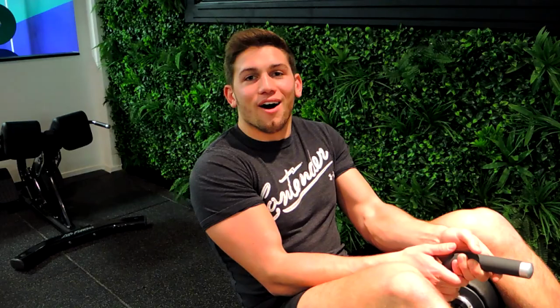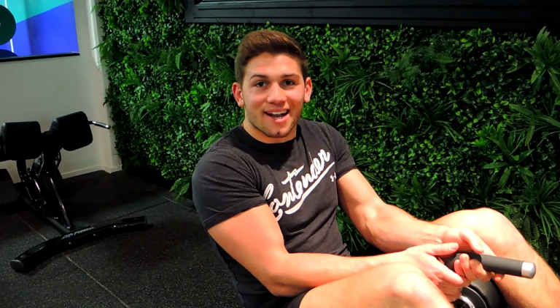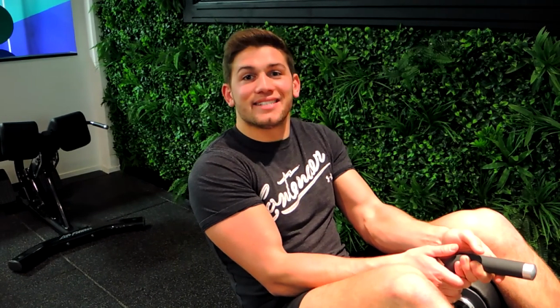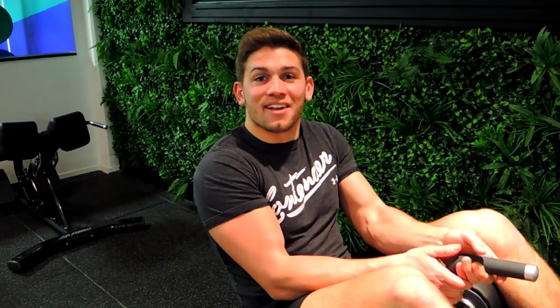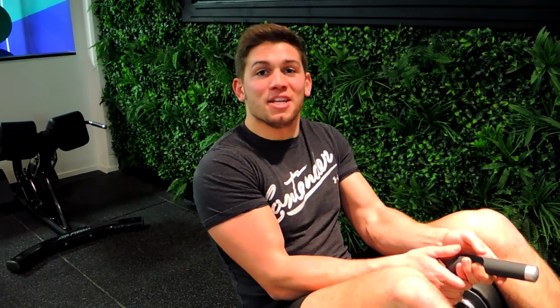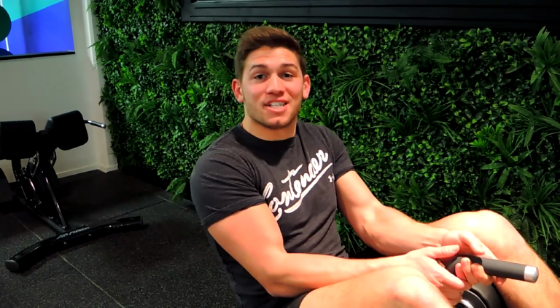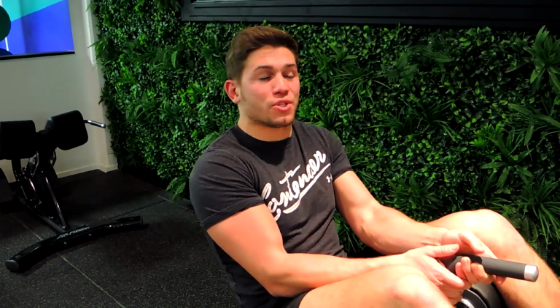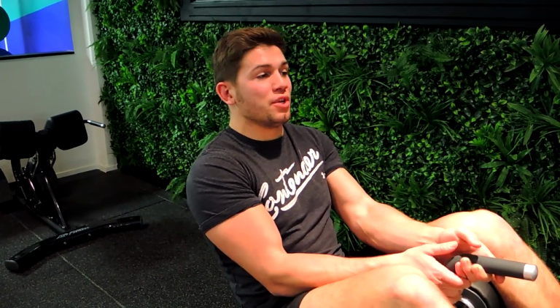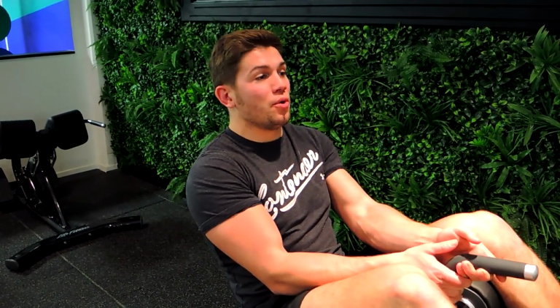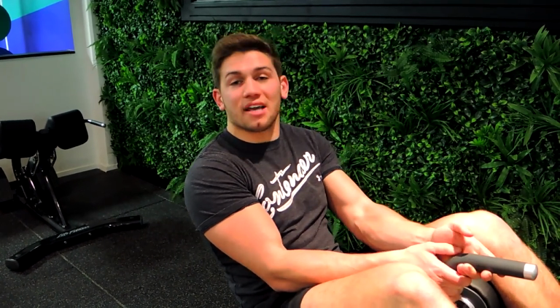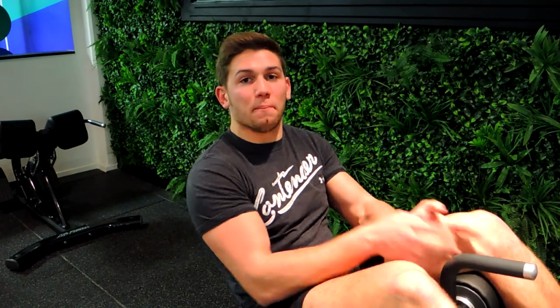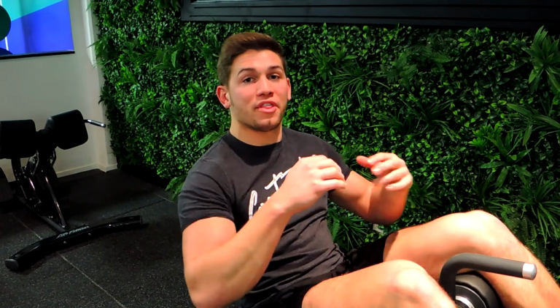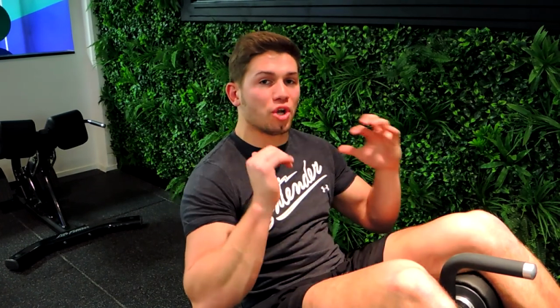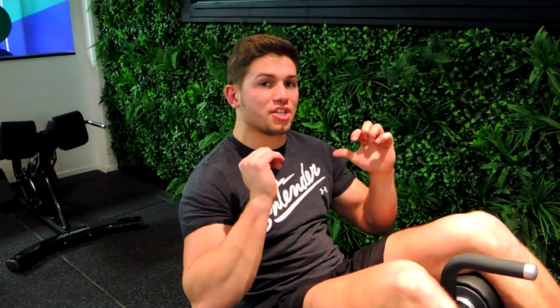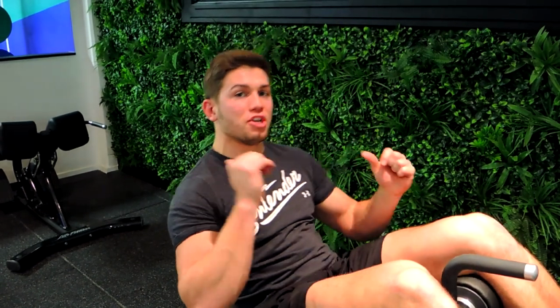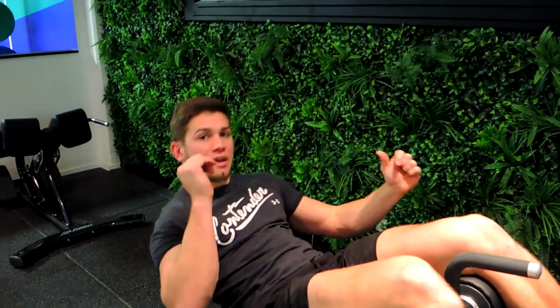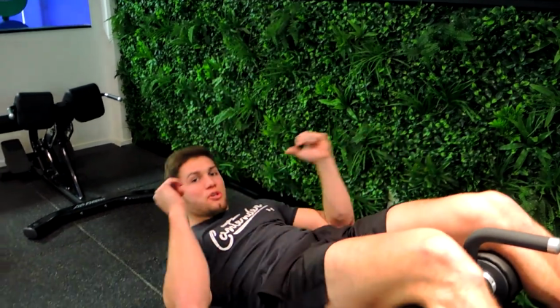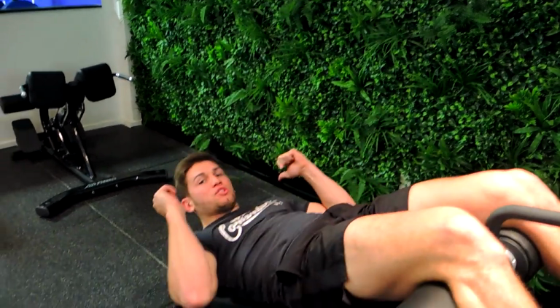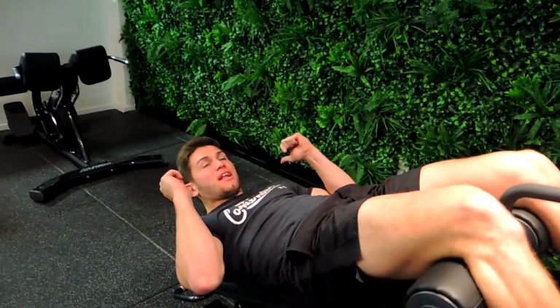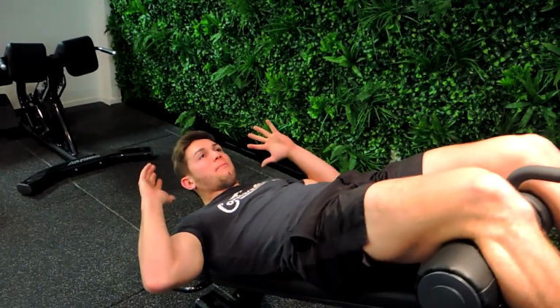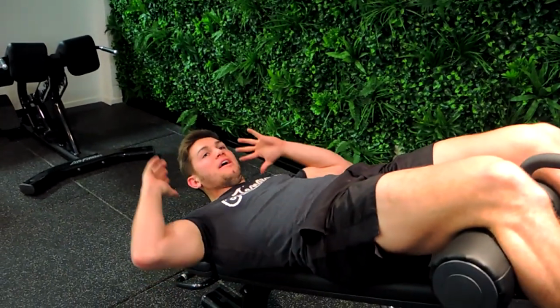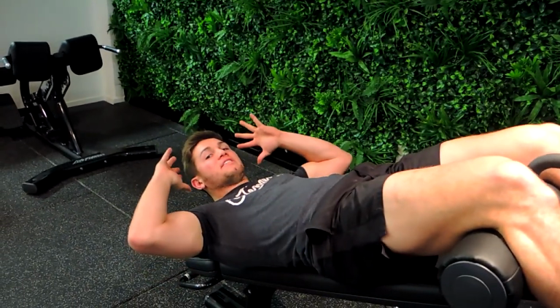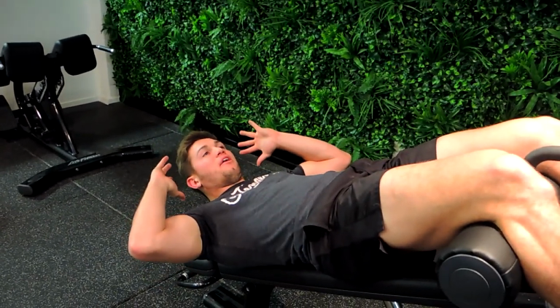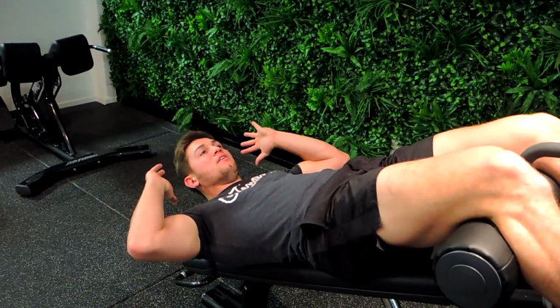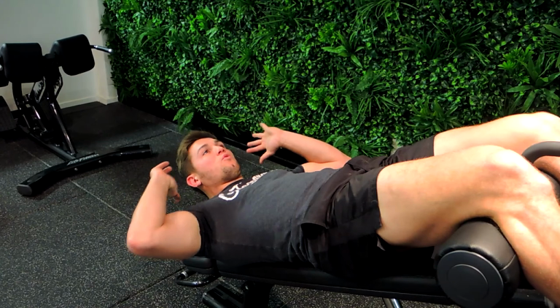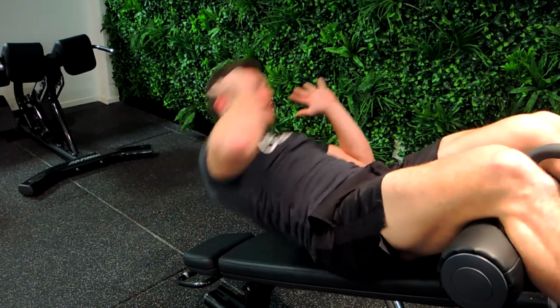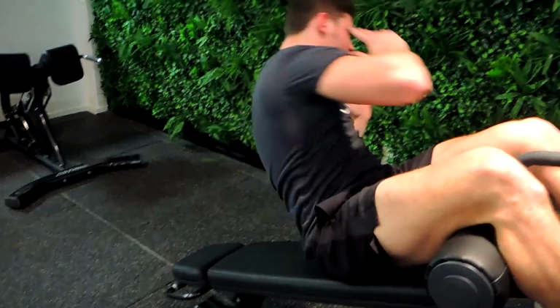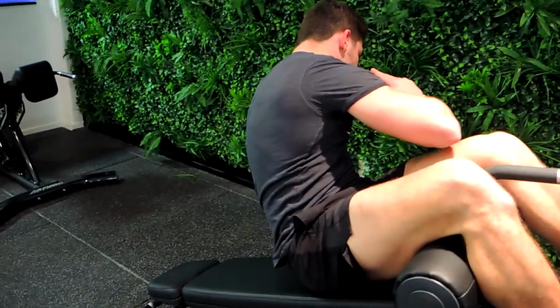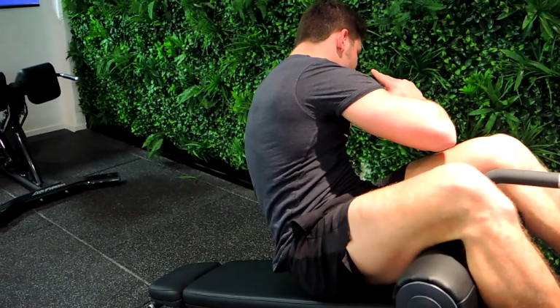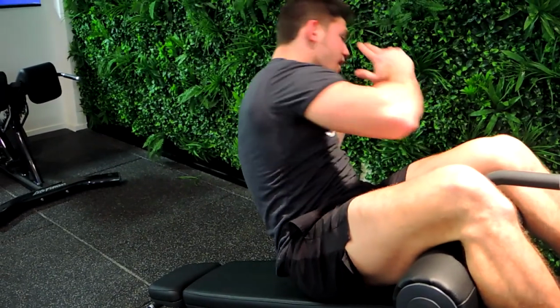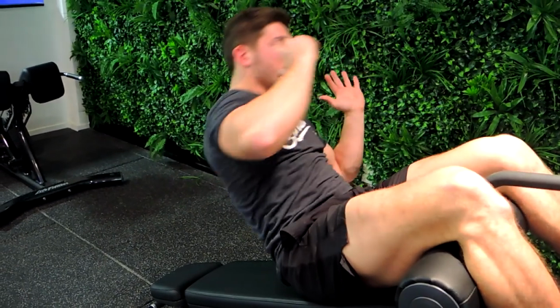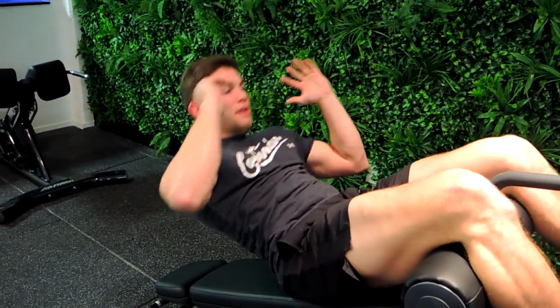Ok guys, this is a decline bench bicycle. Starting from the bottom without your shoulders touching the bench — so your shoulders are still slightly up, hands up by your head, you're crossing over, and then you're coming down.